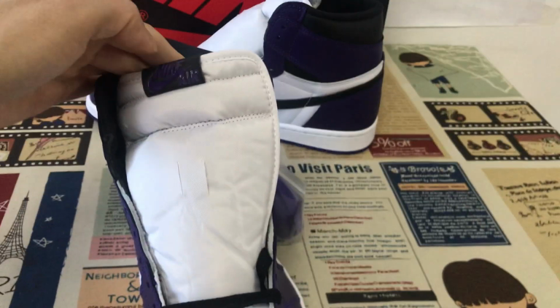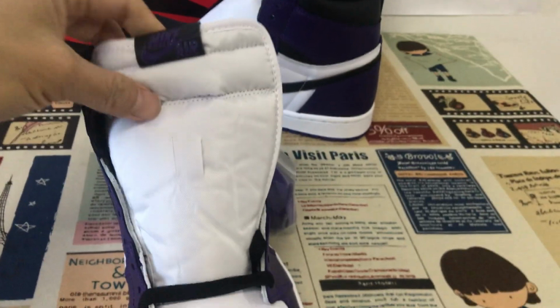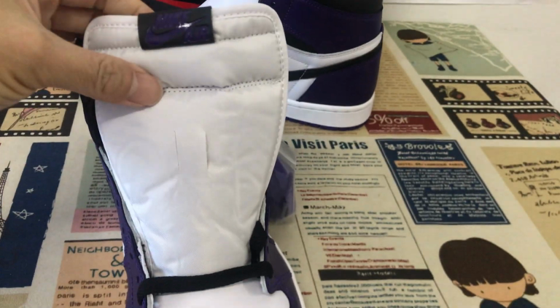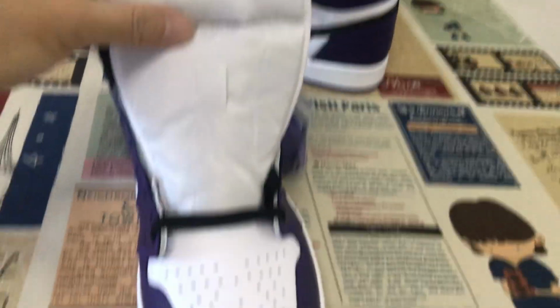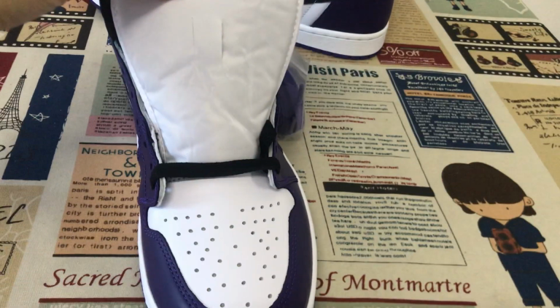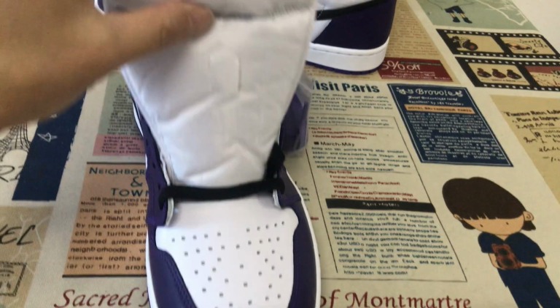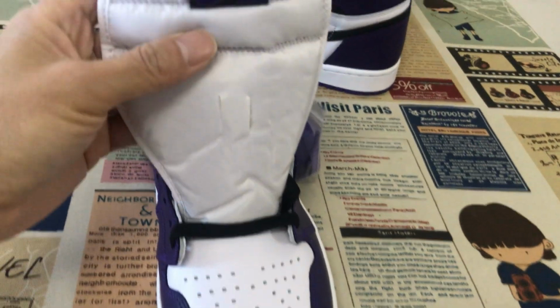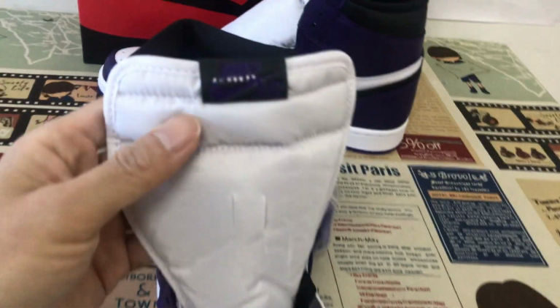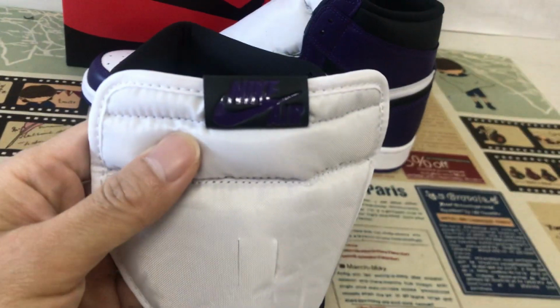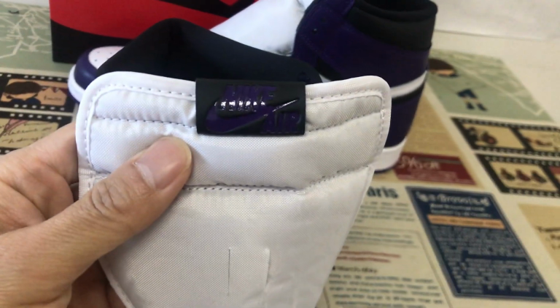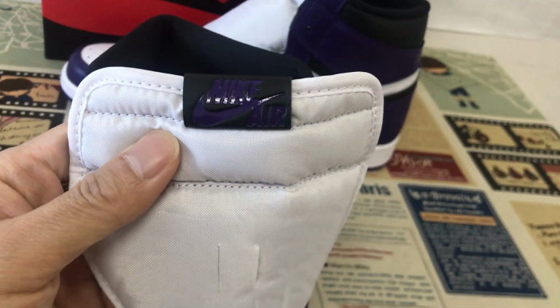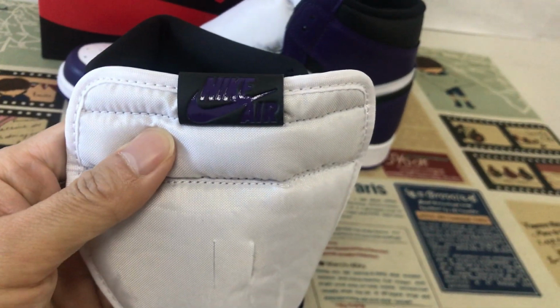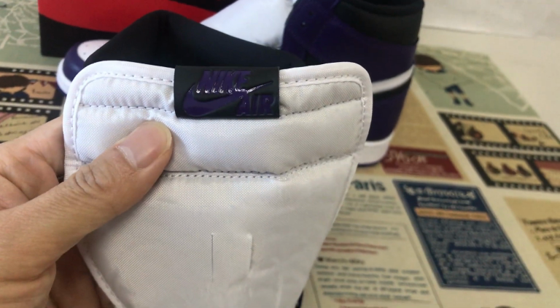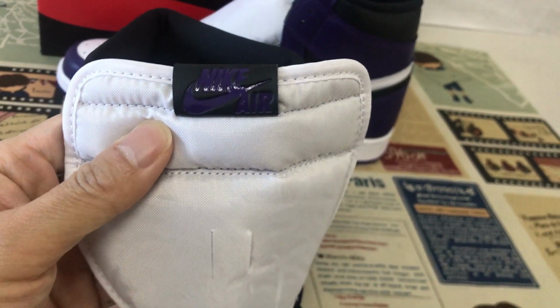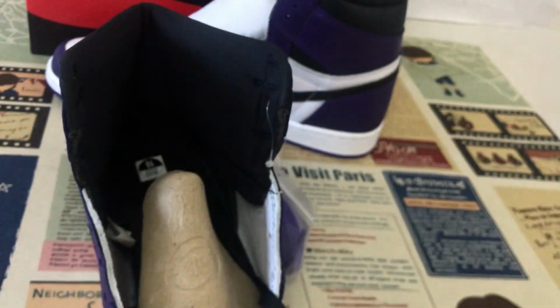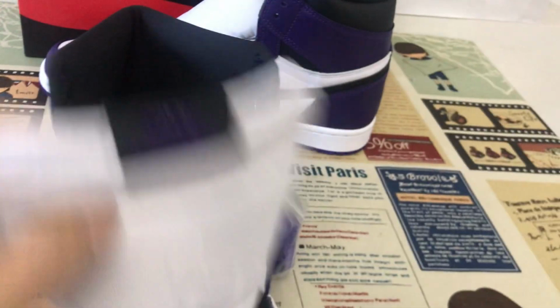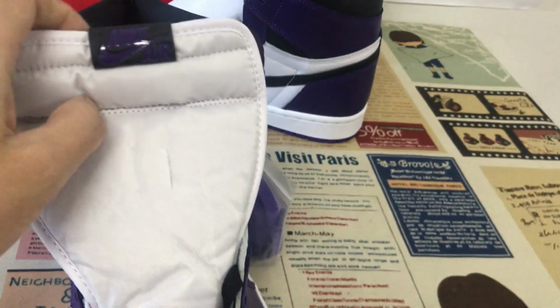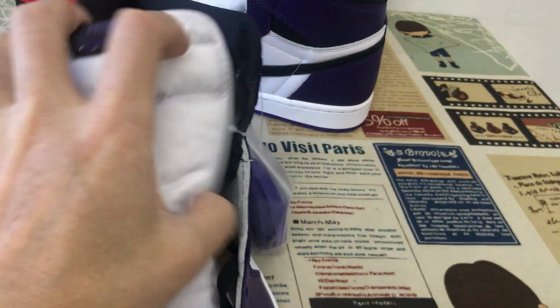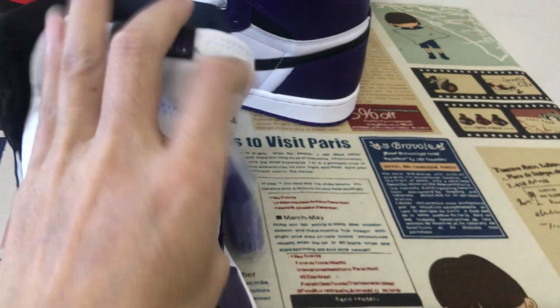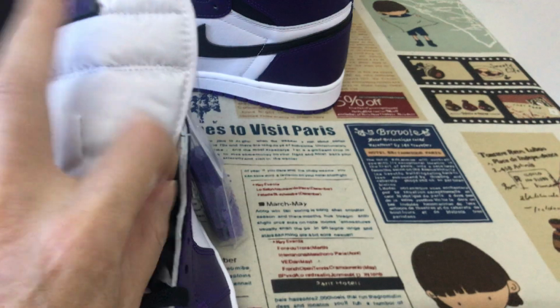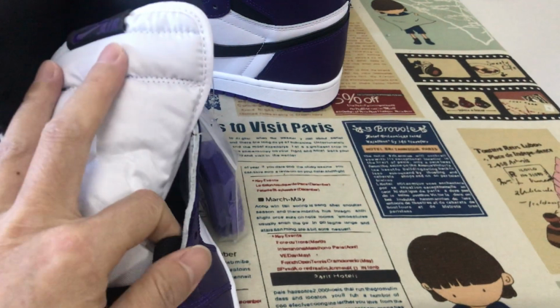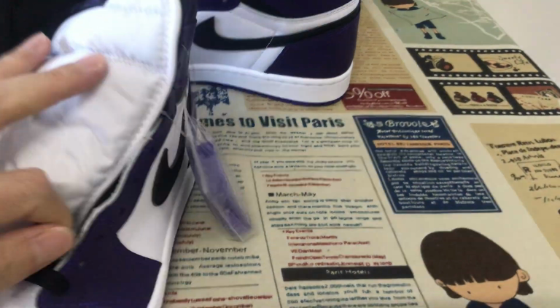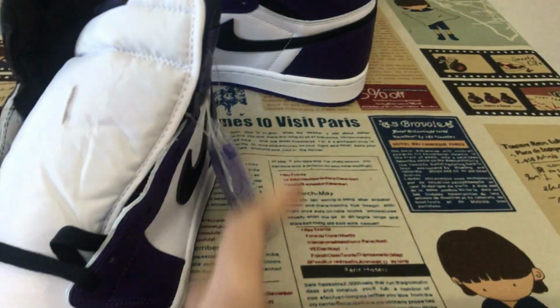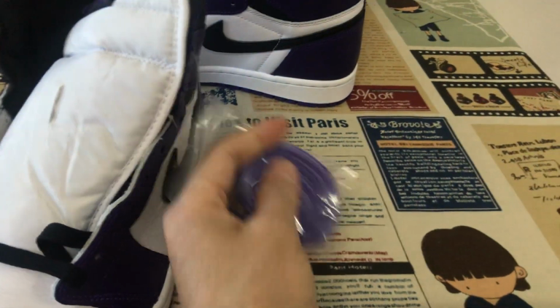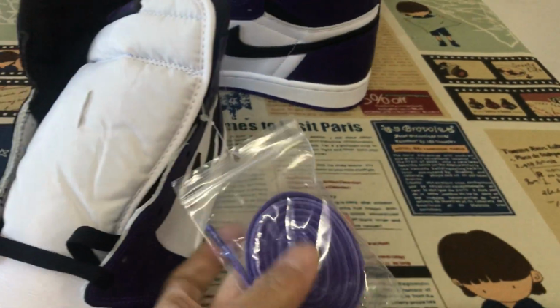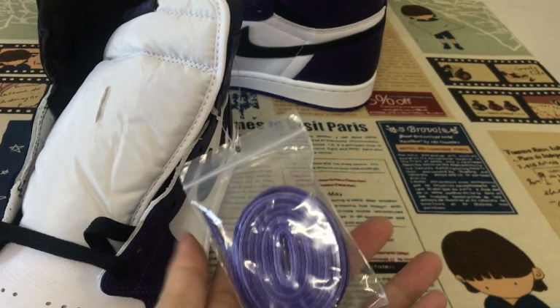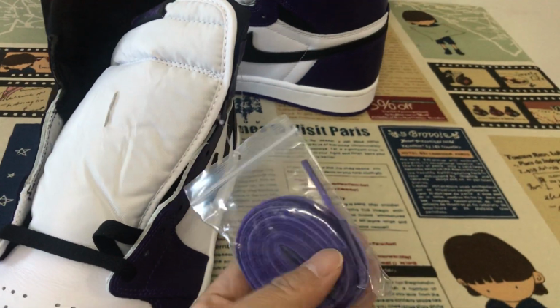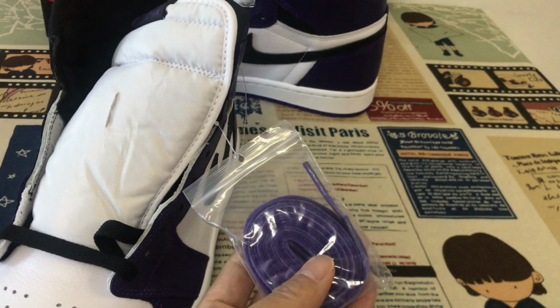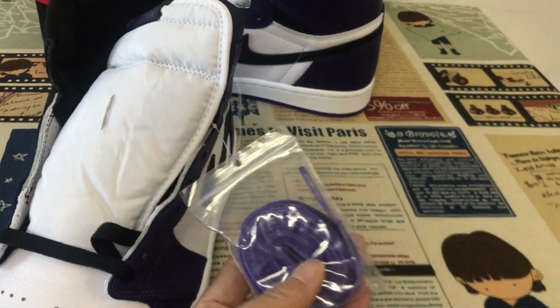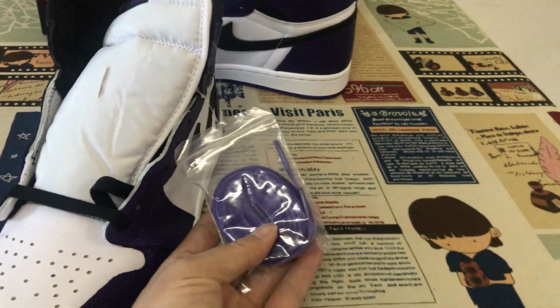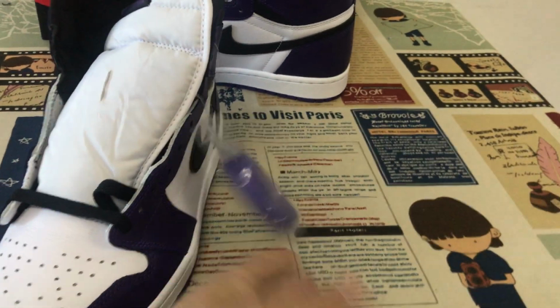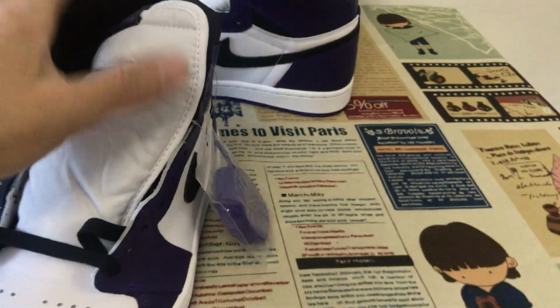The white, tan — use the tan label. Black lace and extra purple lace.